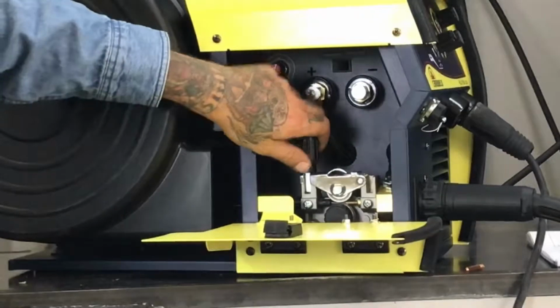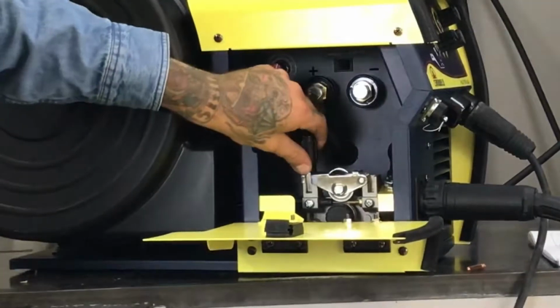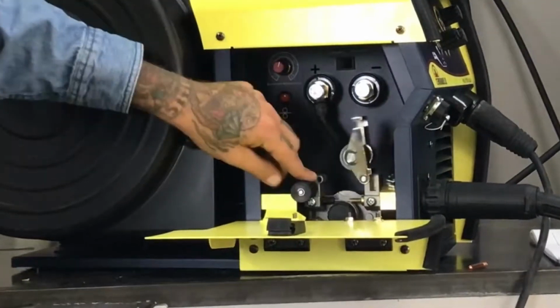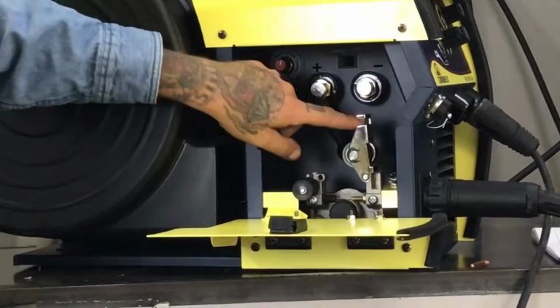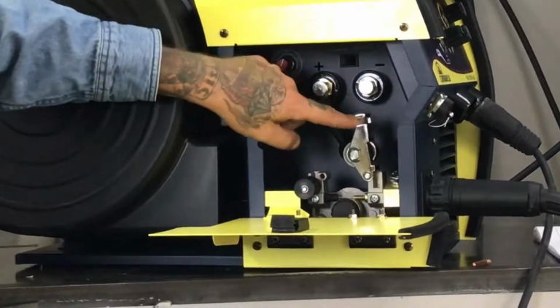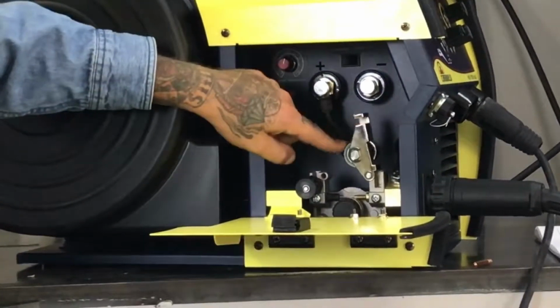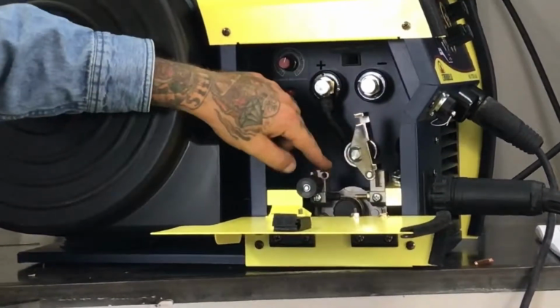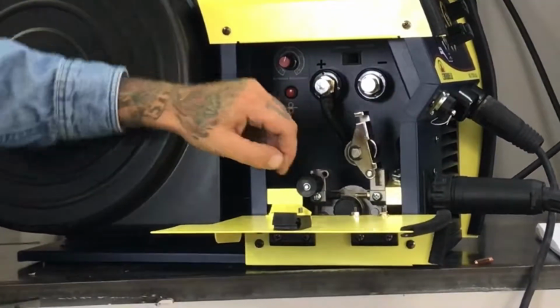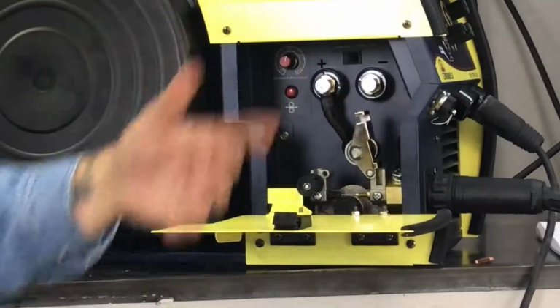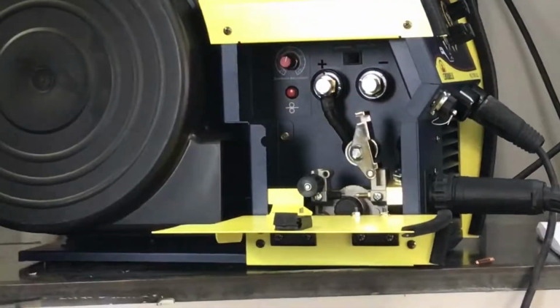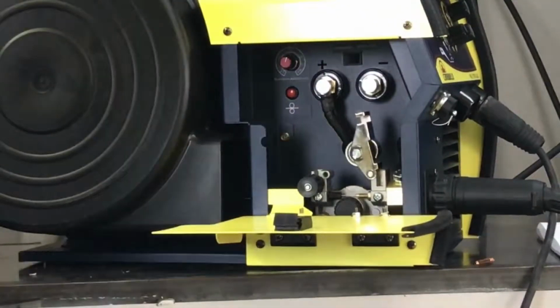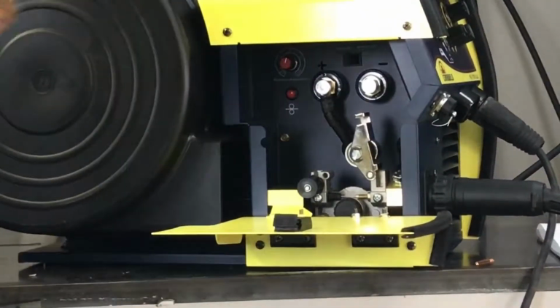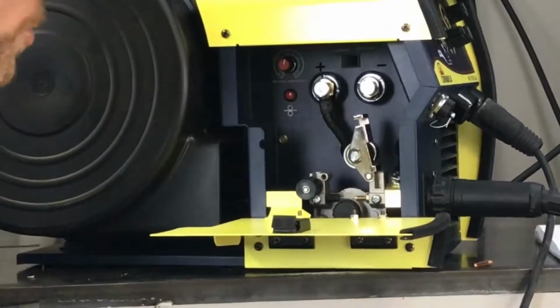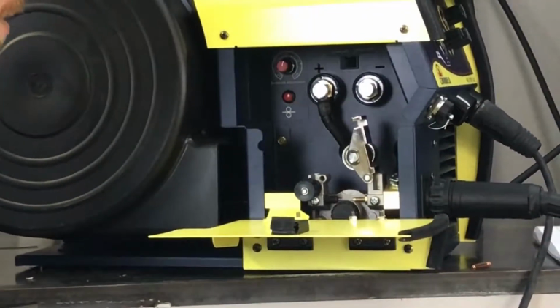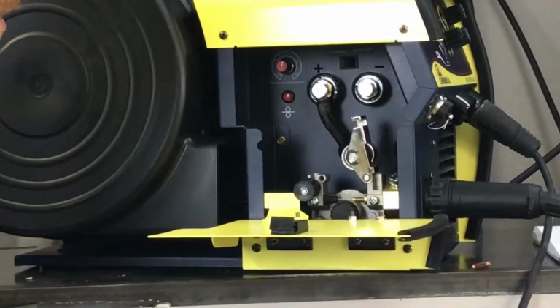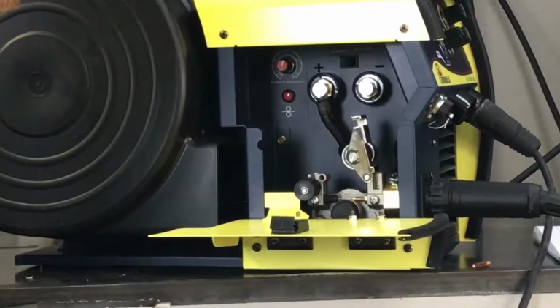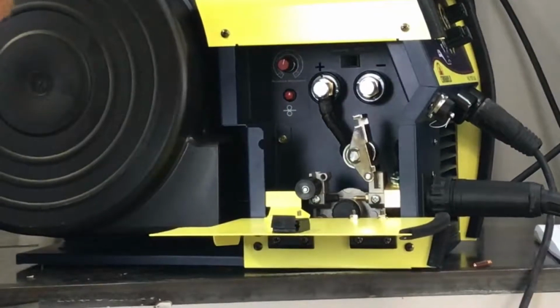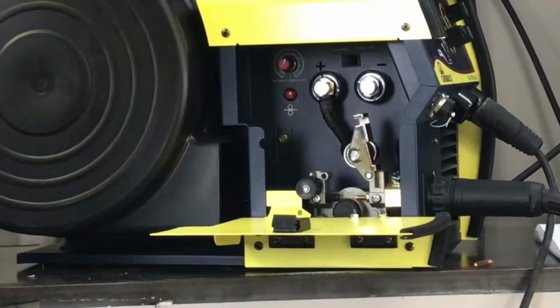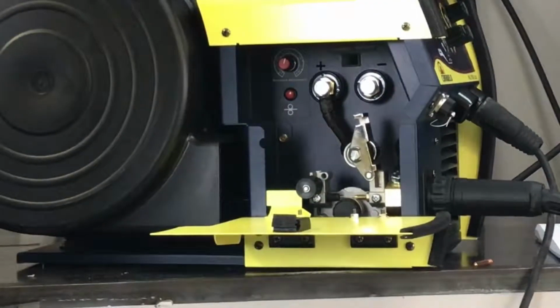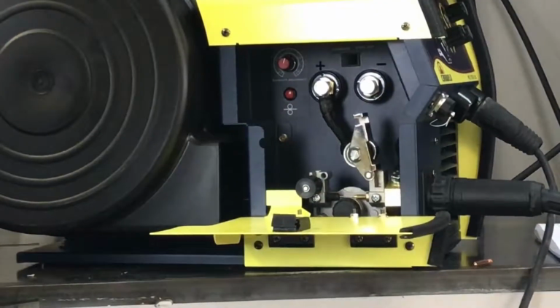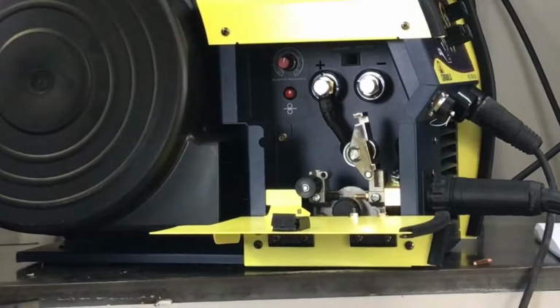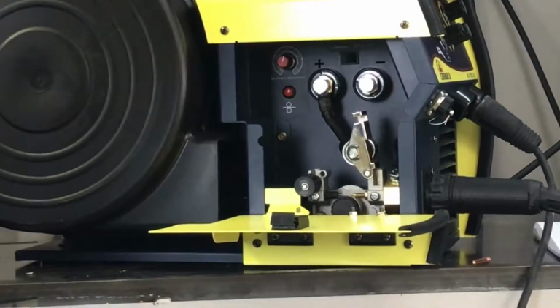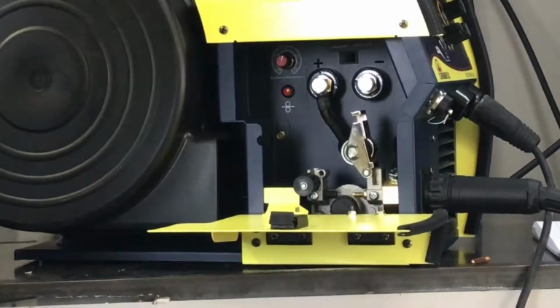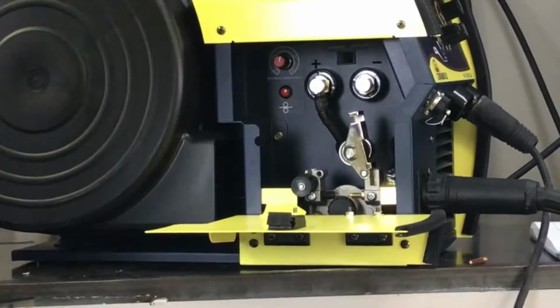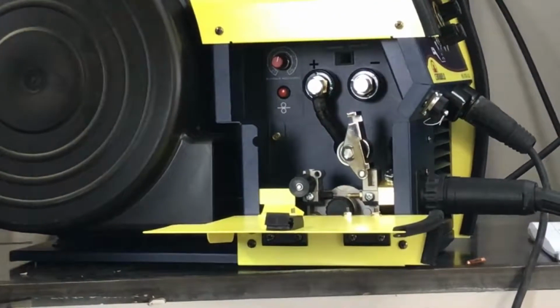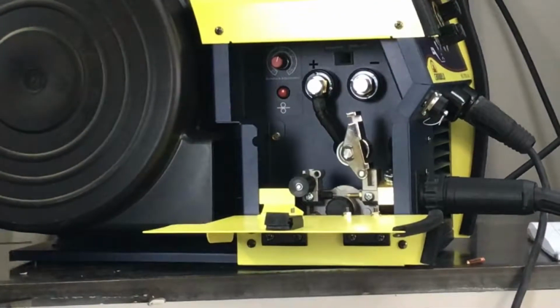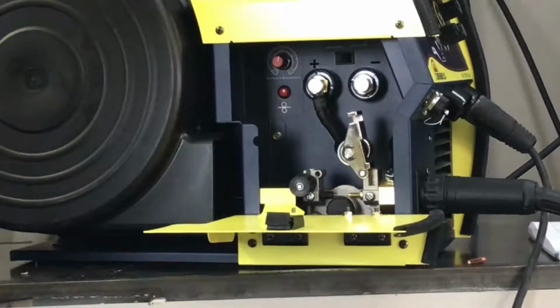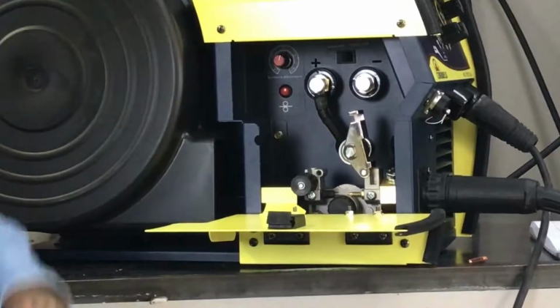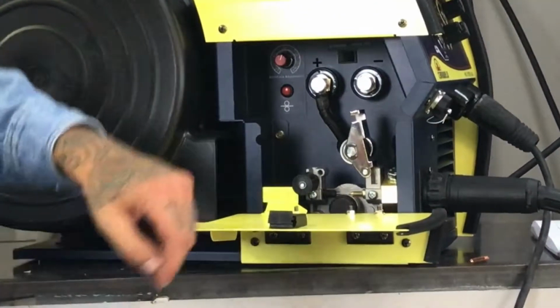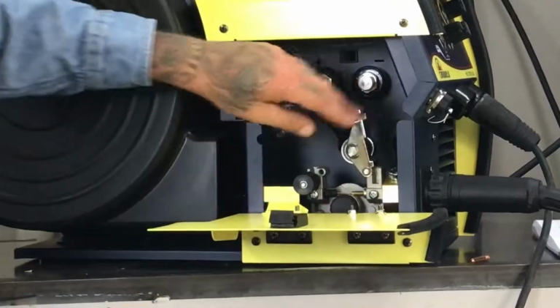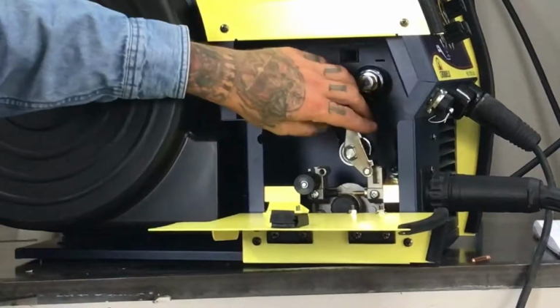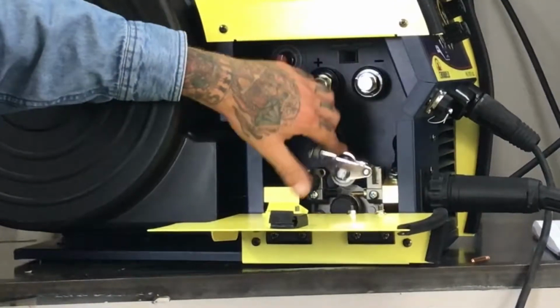You can see here we're using the same steel drive roll system that we use with all of our machines. This is a superior drive roll system that feeds really nicely and it lasts a very, very long time. We've never had any issues with them.